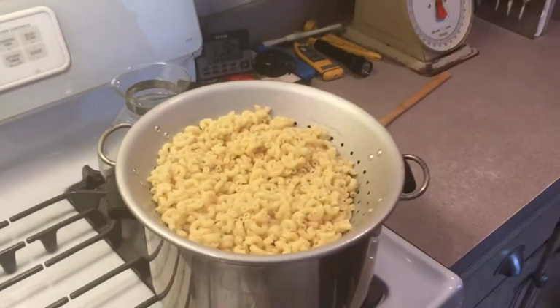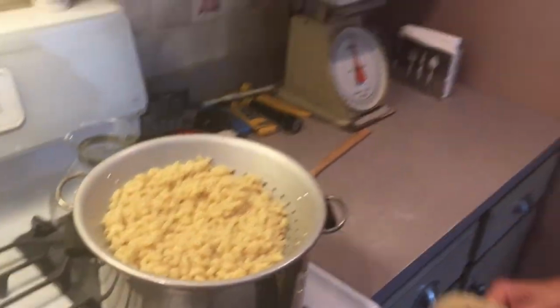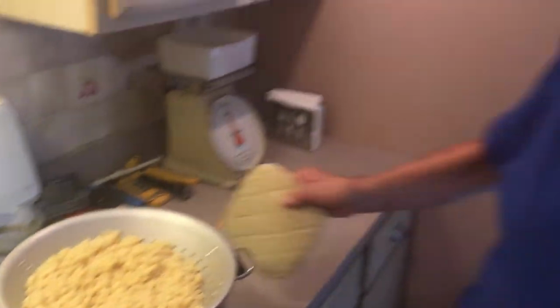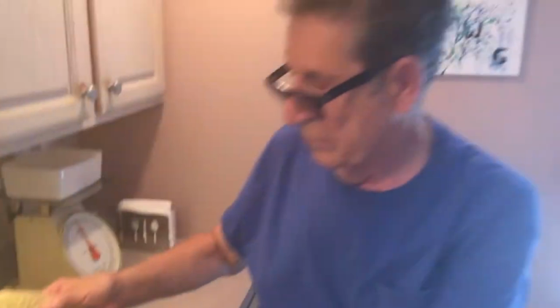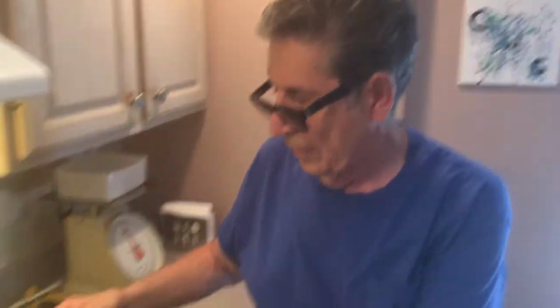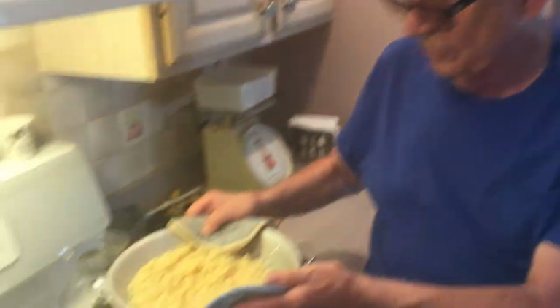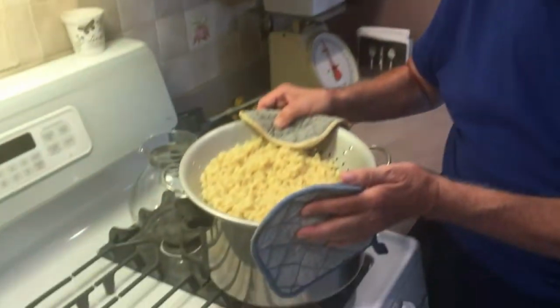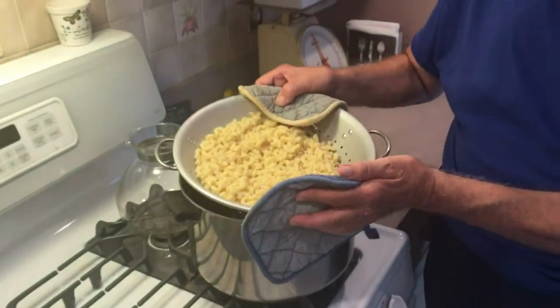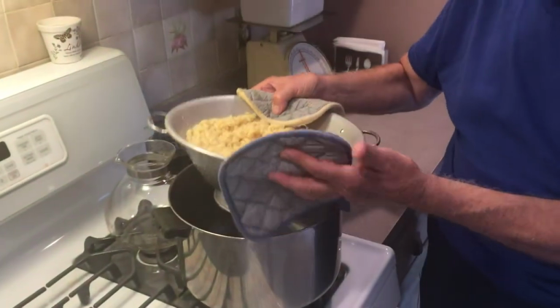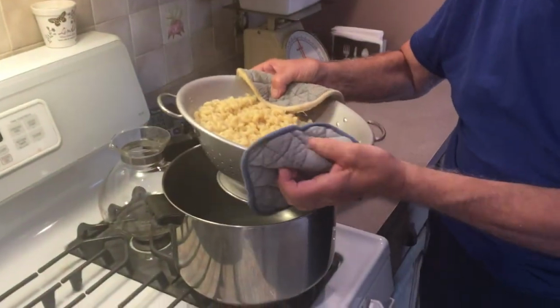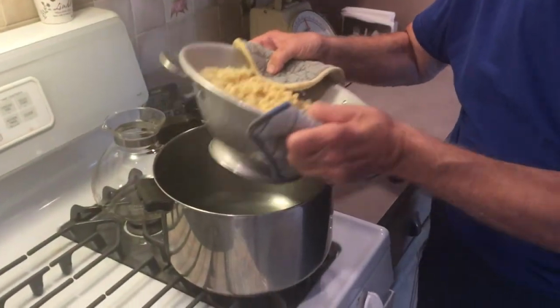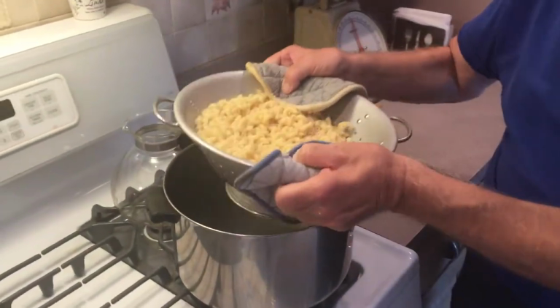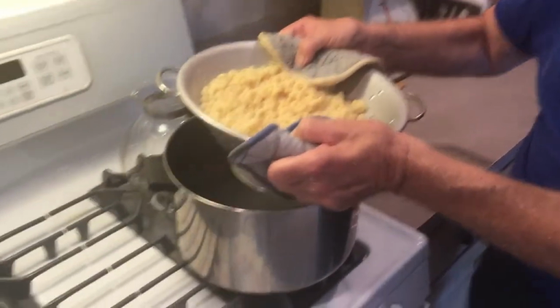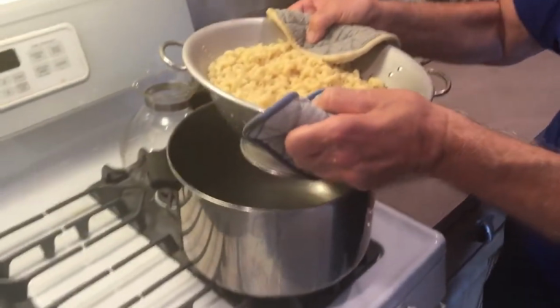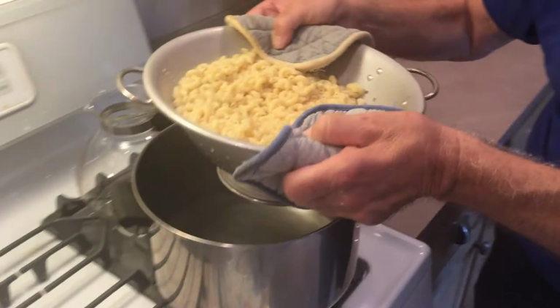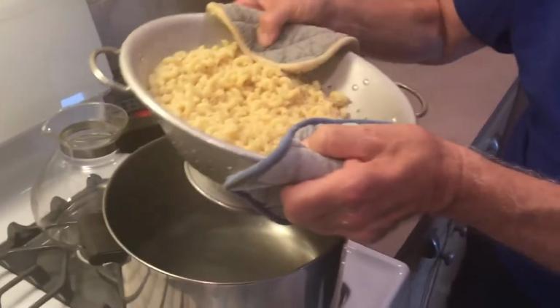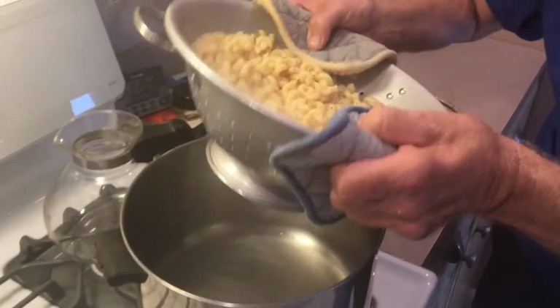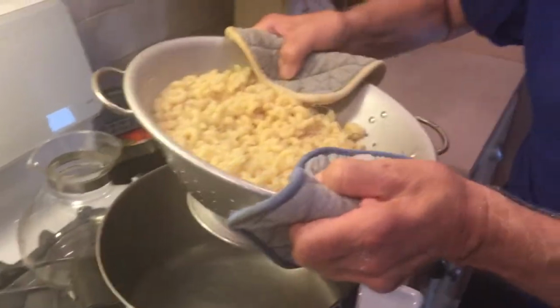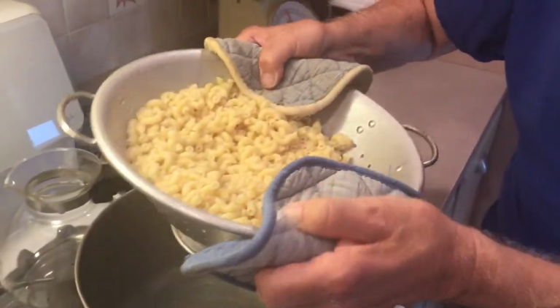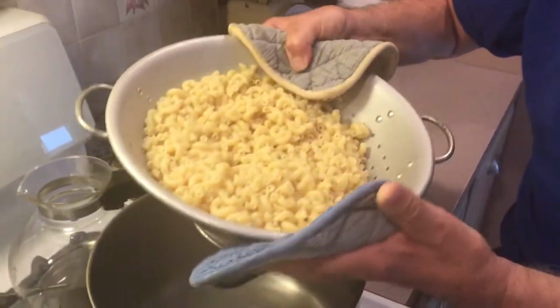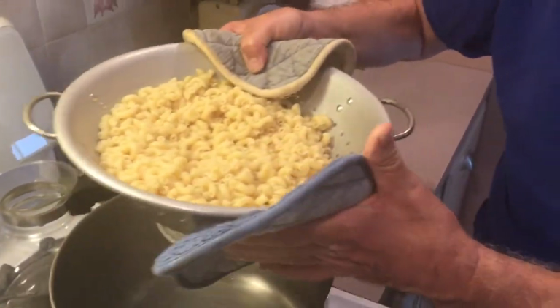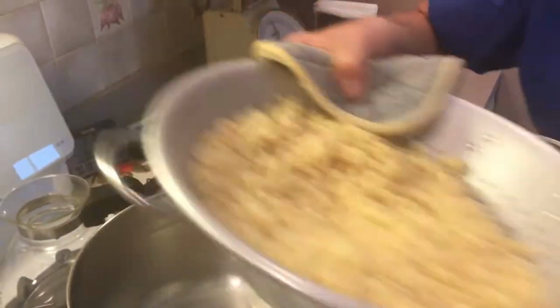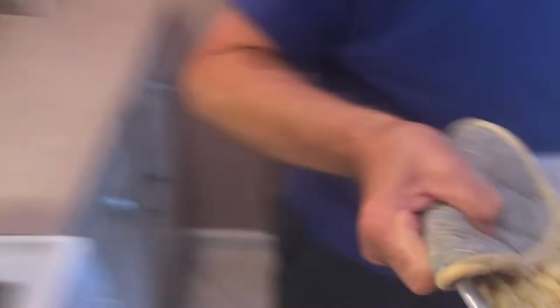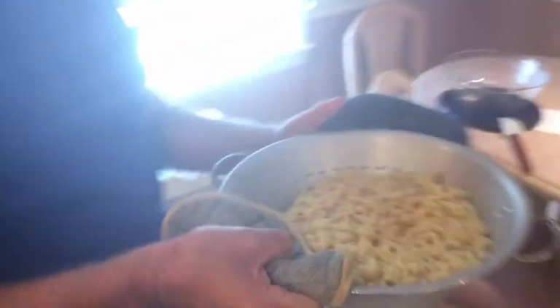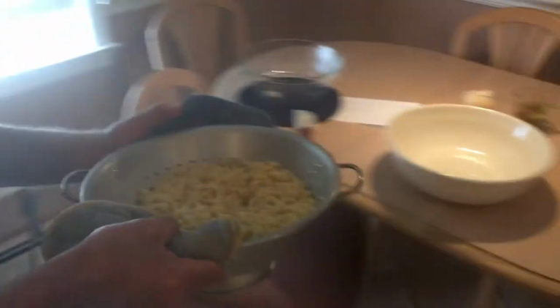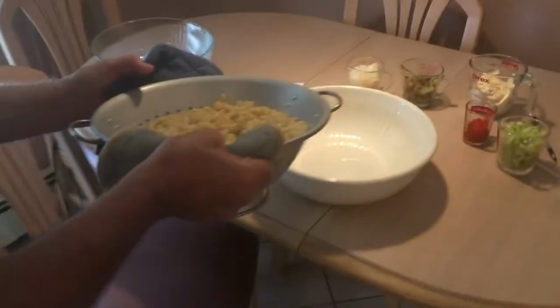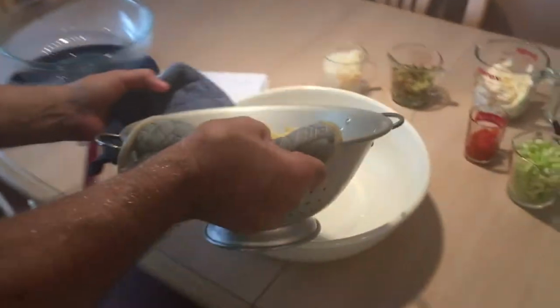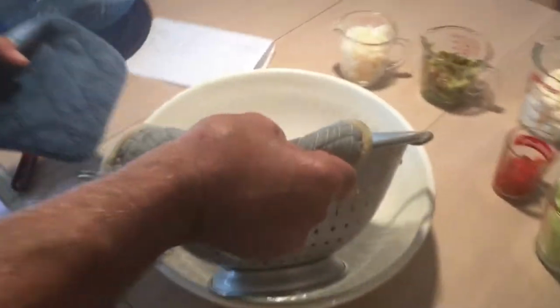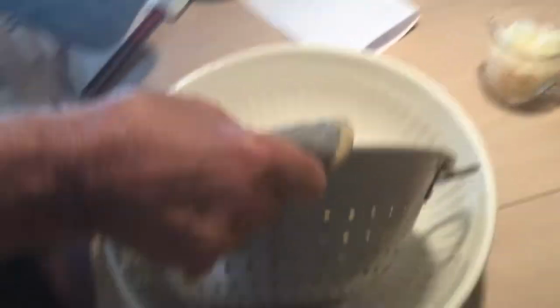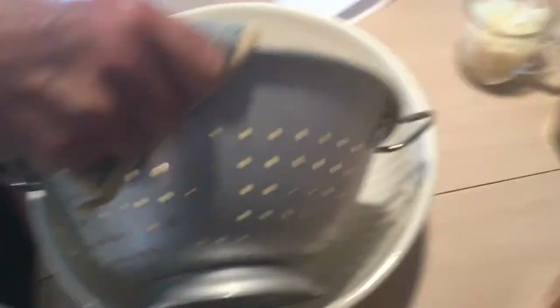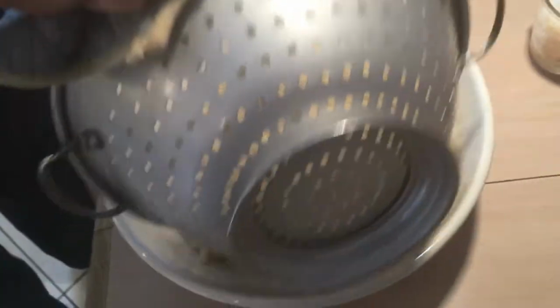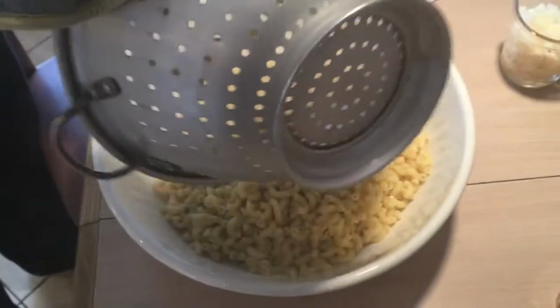Okay, we got a pound of elbows. Now remember, you can make a half a pound, you can make a pound and a half — you just have to adjust all the ingredients accordingly. Anyway, I'm making a pound of elbow macaroni.